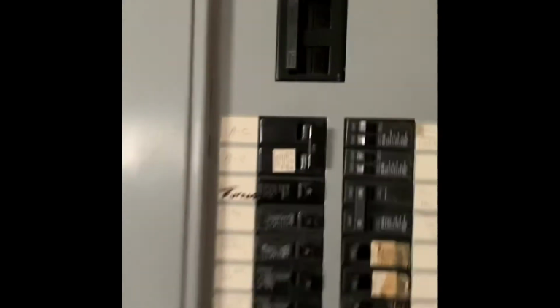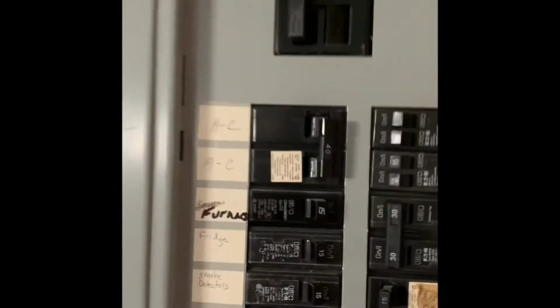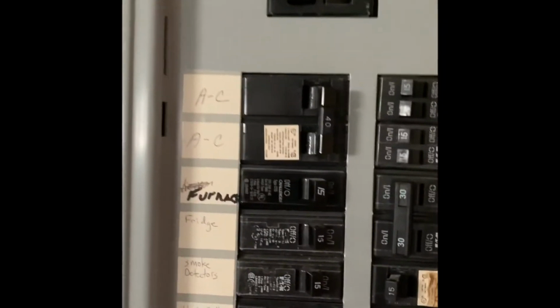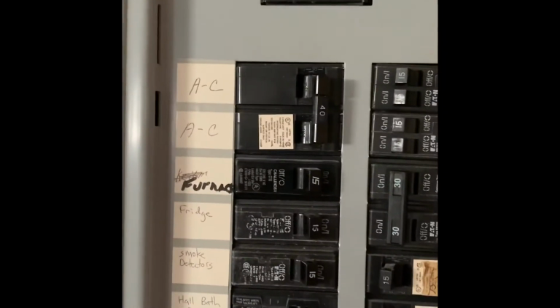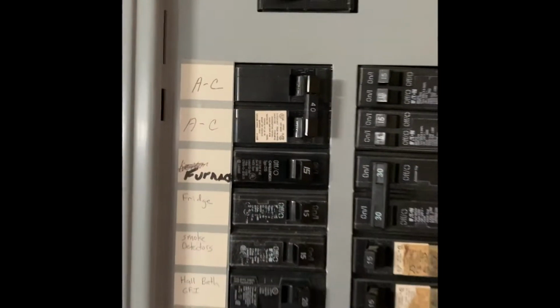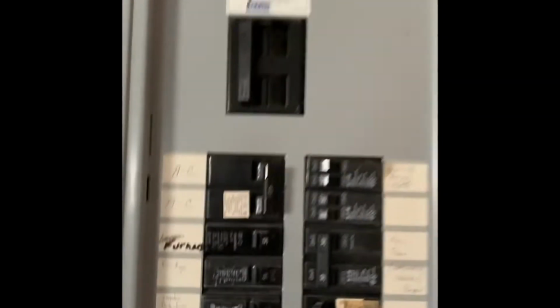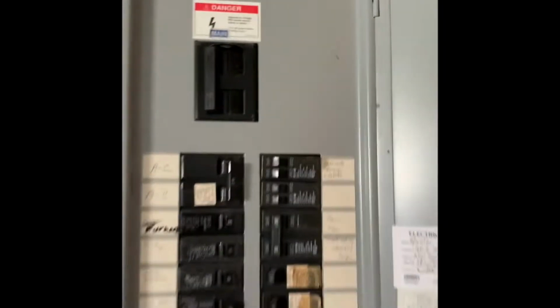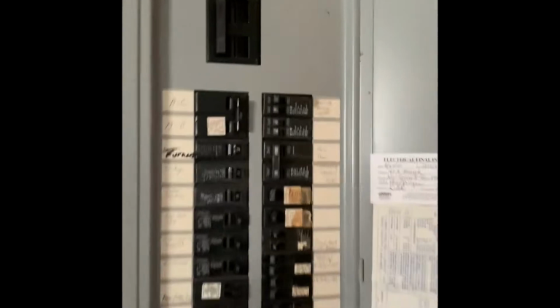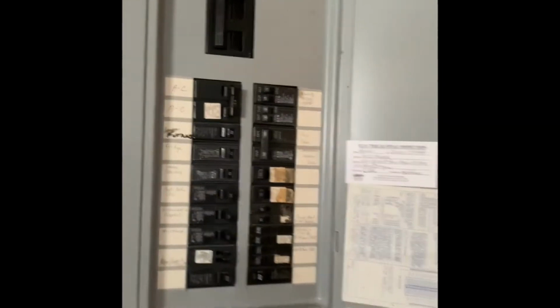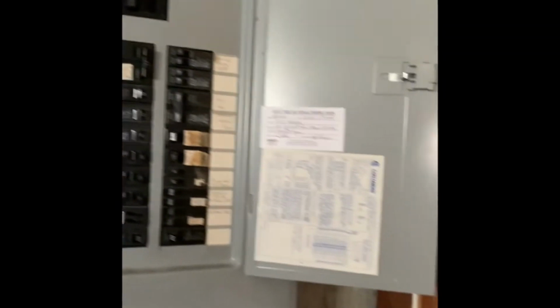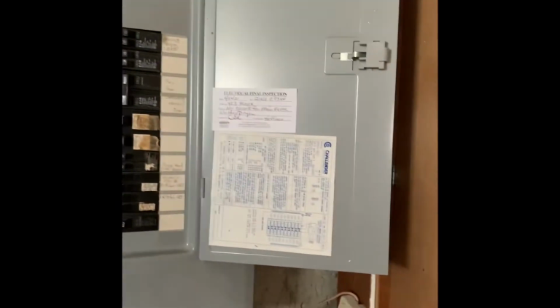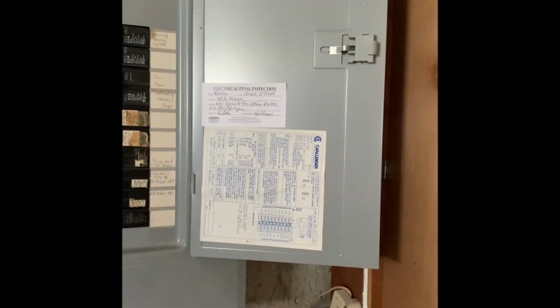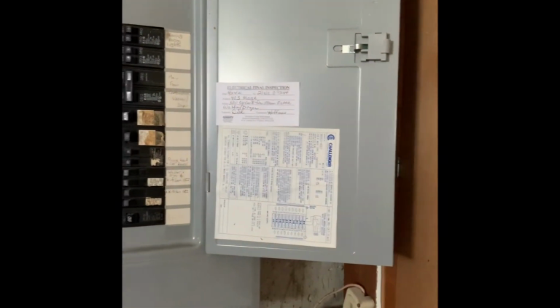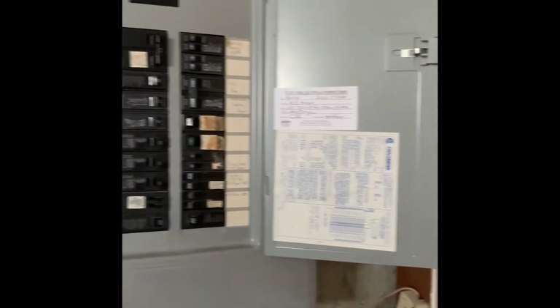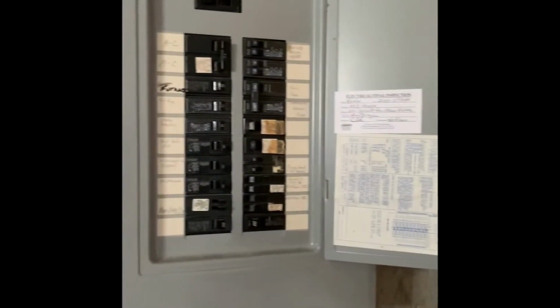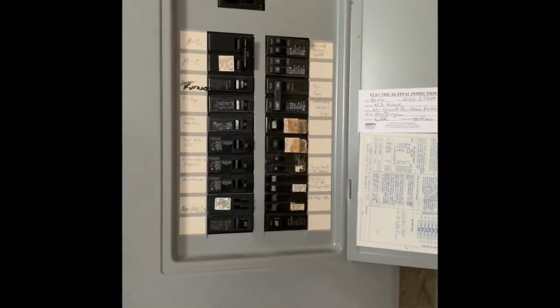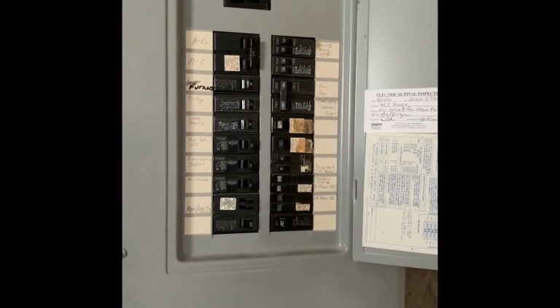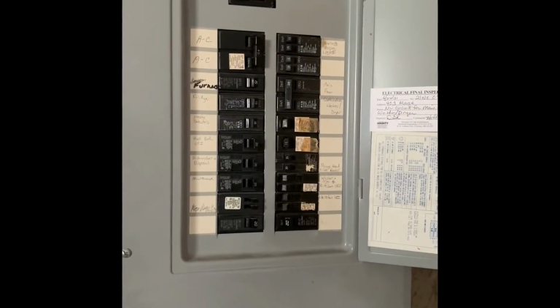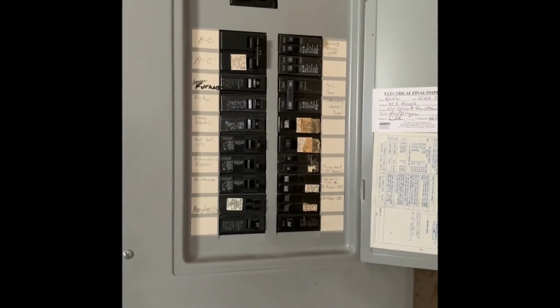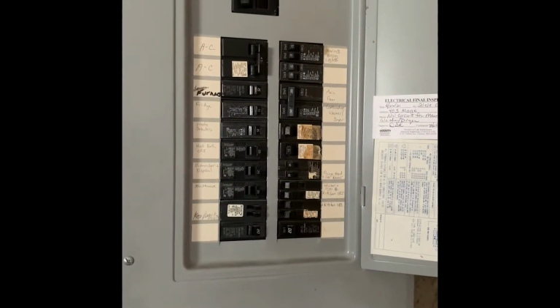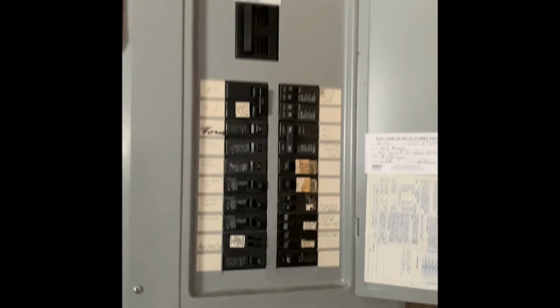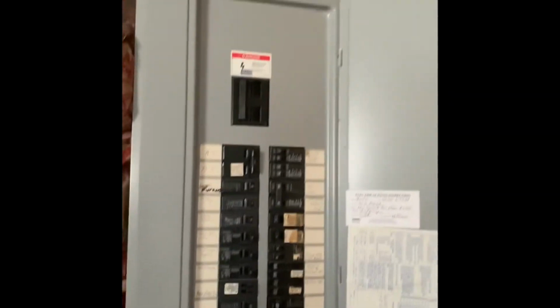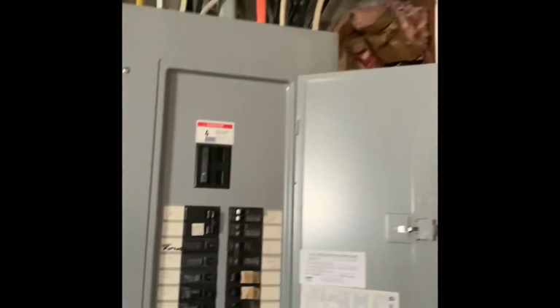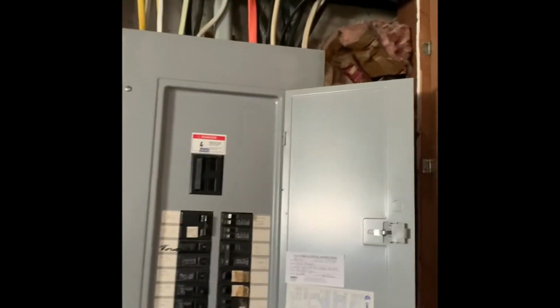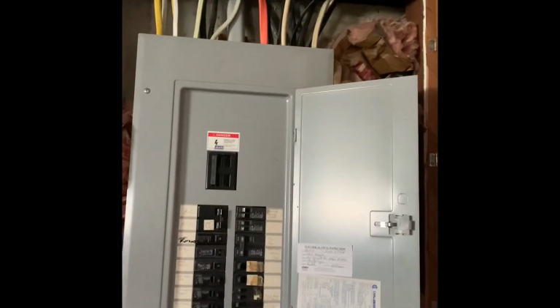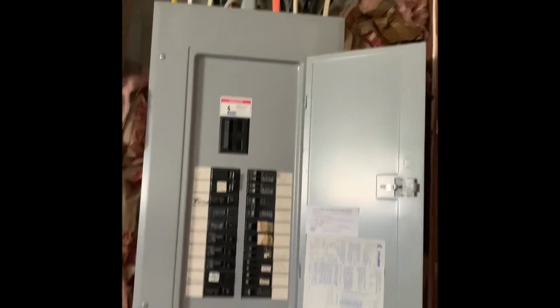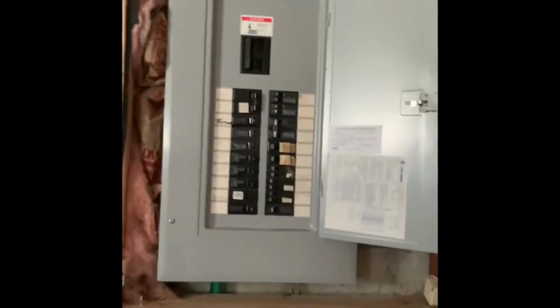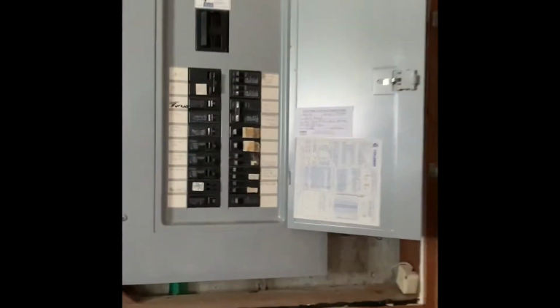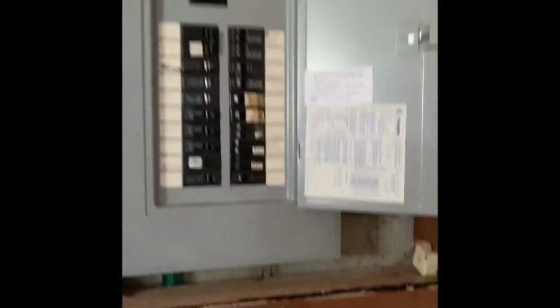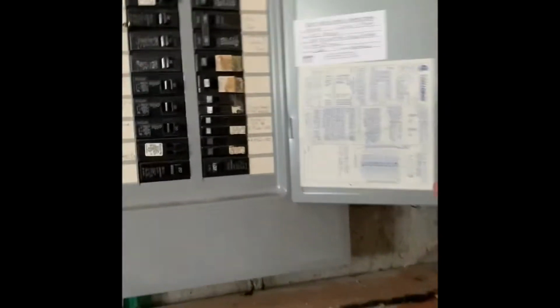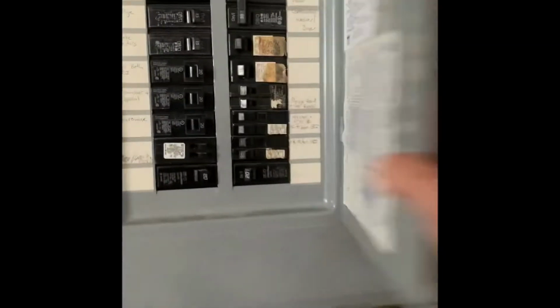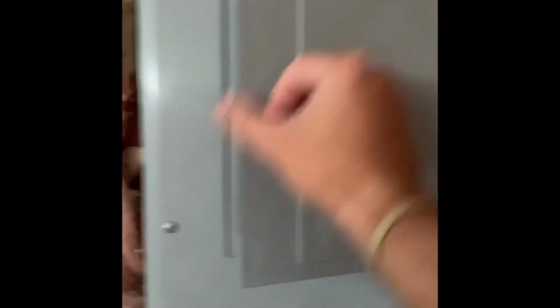AC is top left, marked for 40. We've got to go put a whole home surge protector on that guy there.